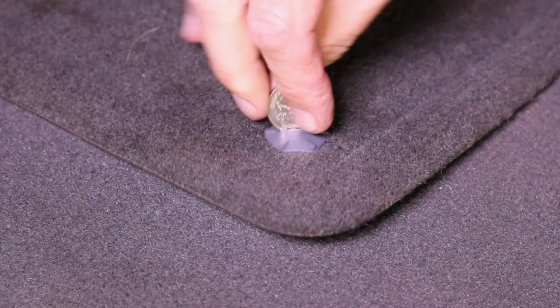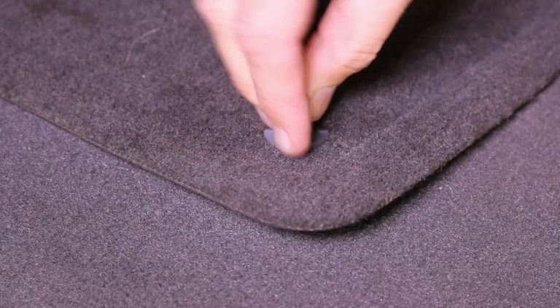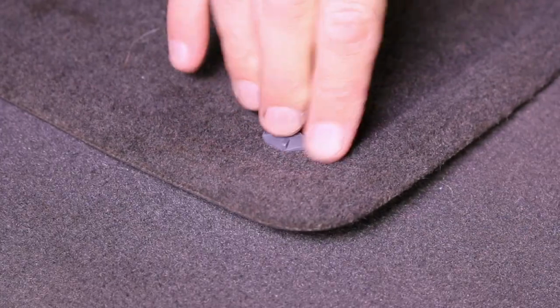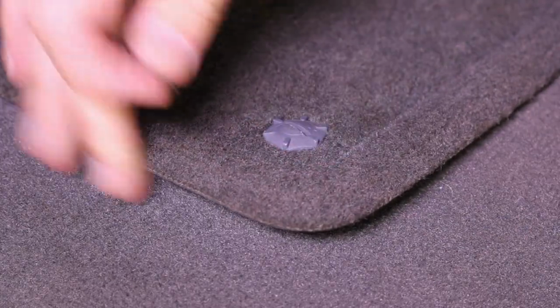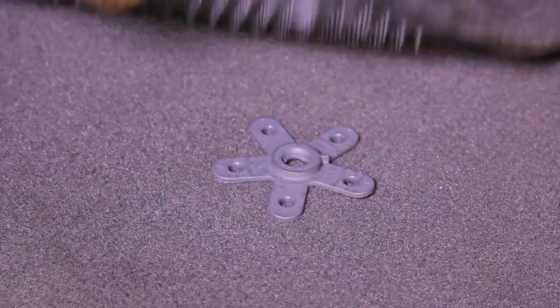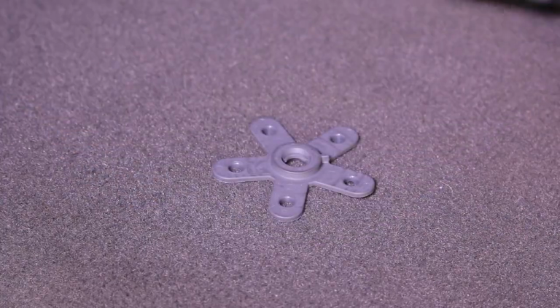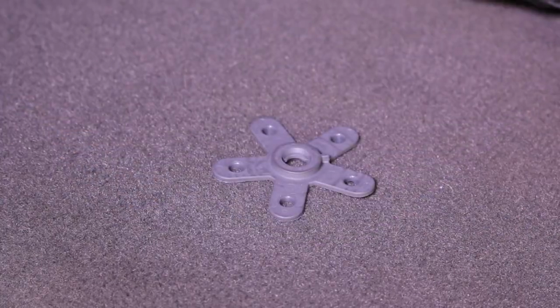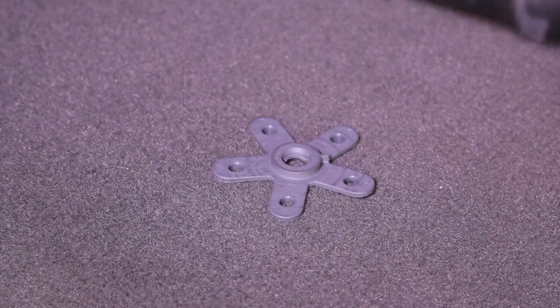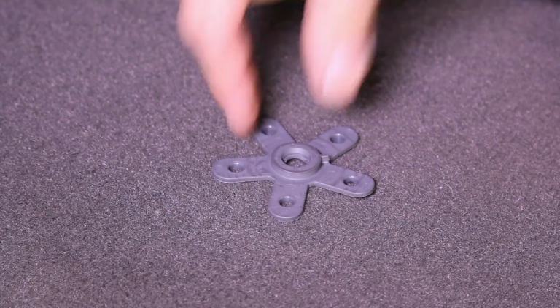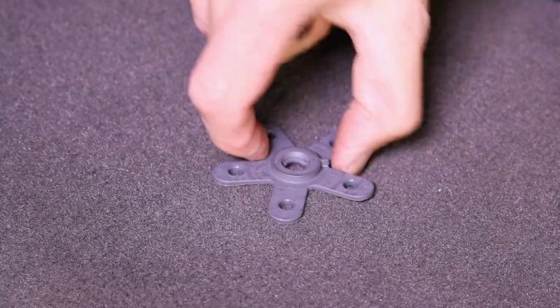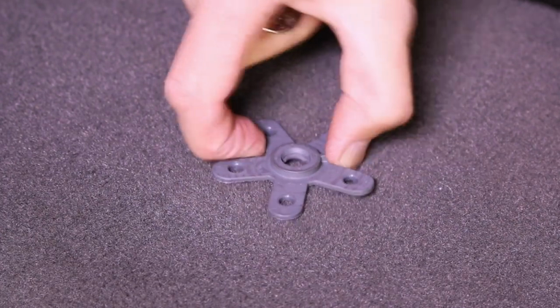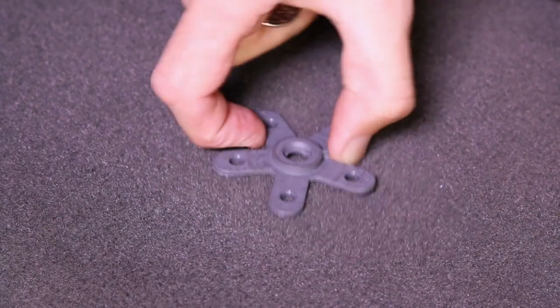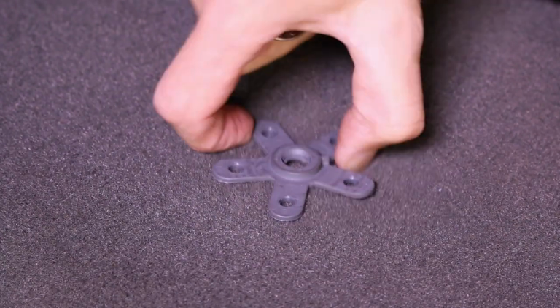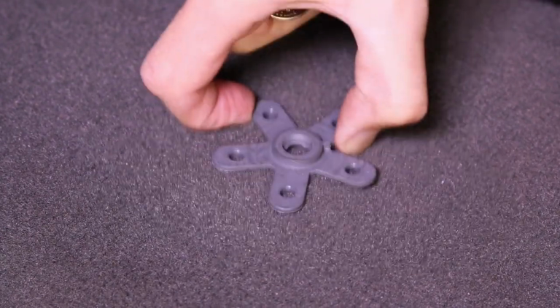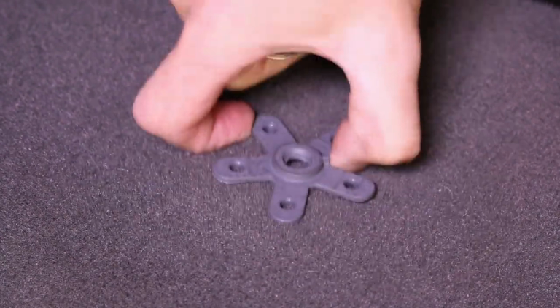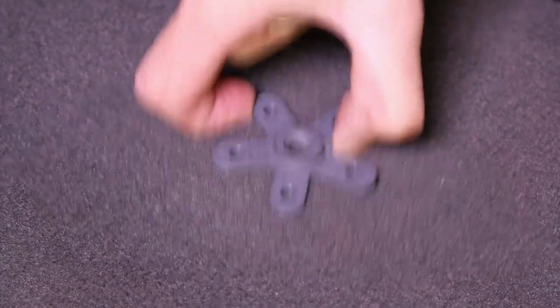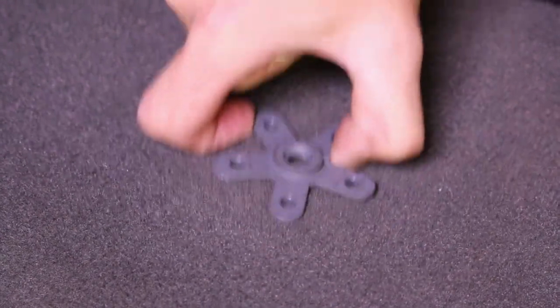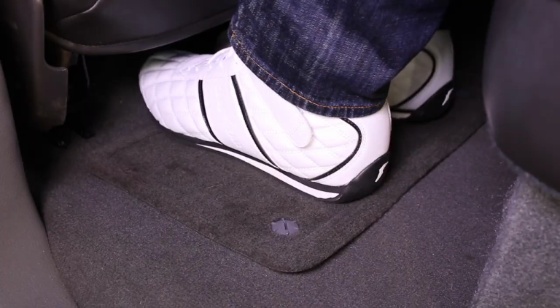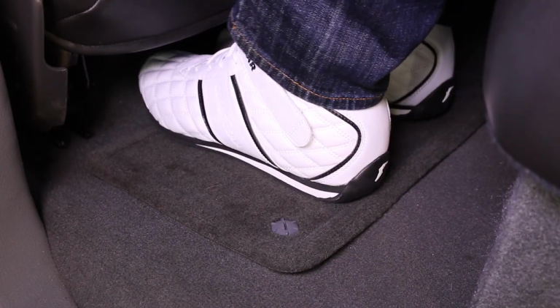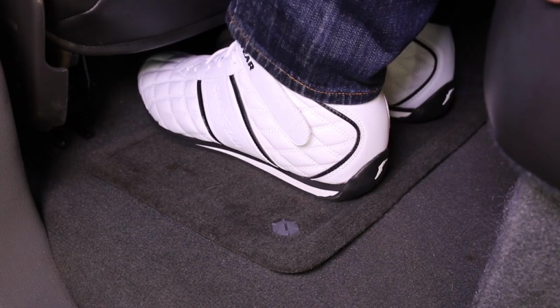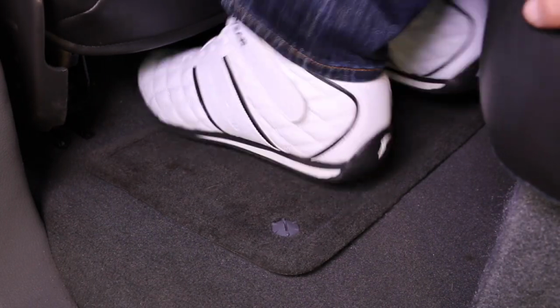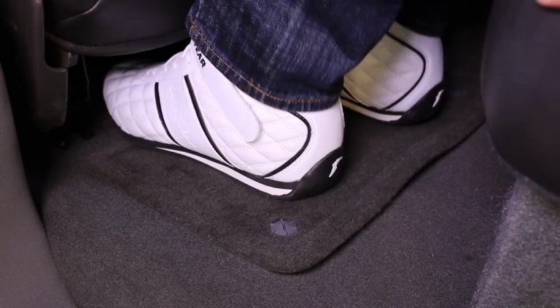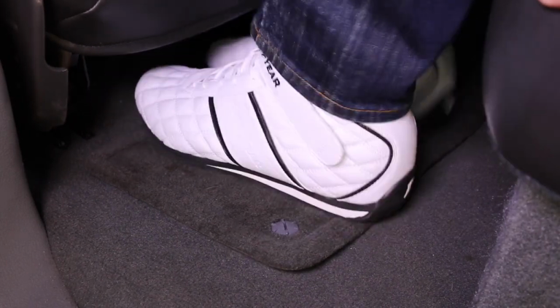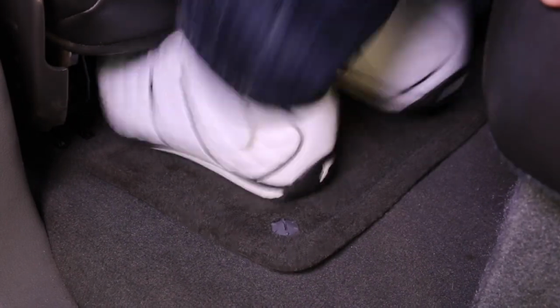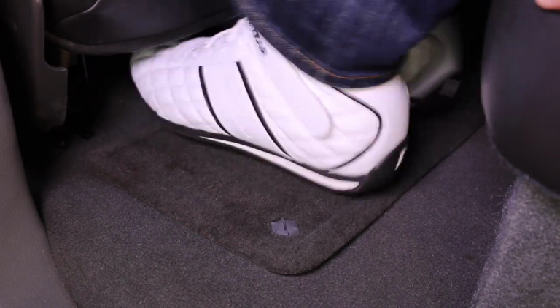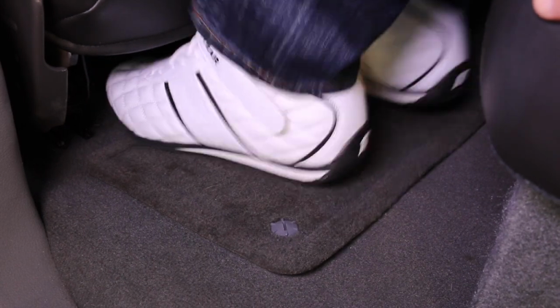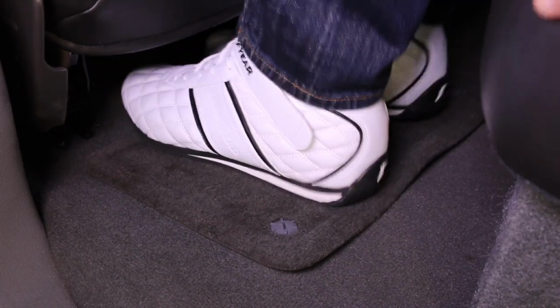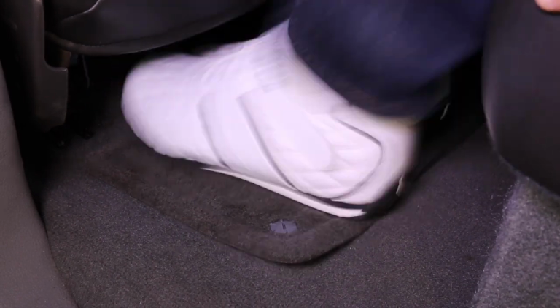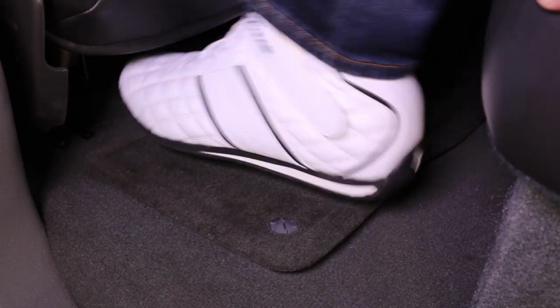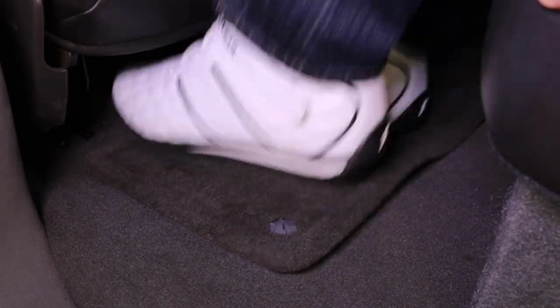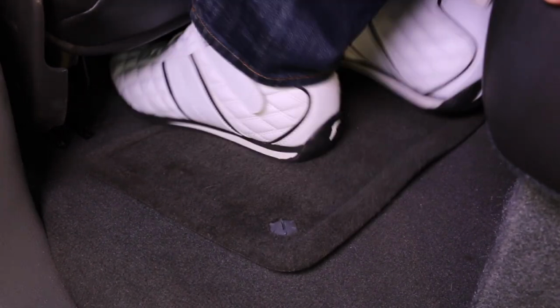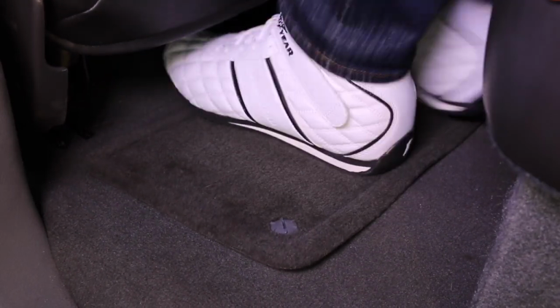My first test was to remove the cap with a coin and give it a strong tug with my fingers. My second test was to hop in and push it around with my shoes. That passed as well.